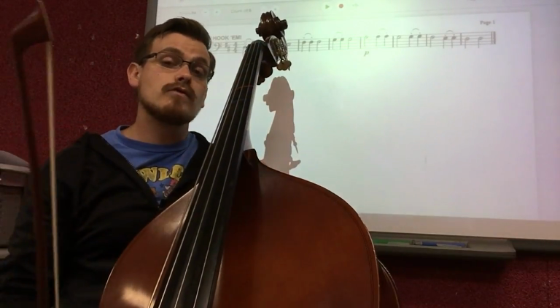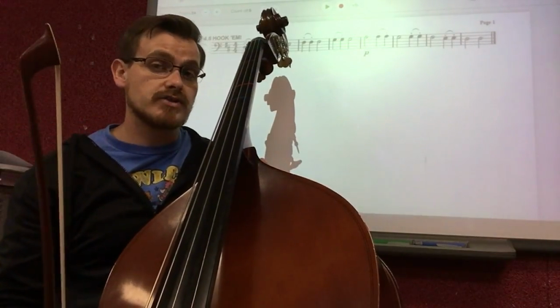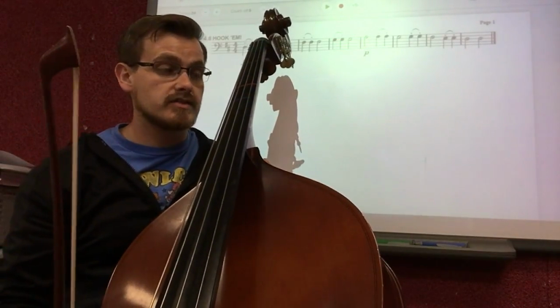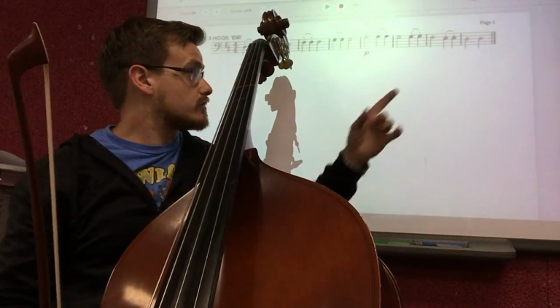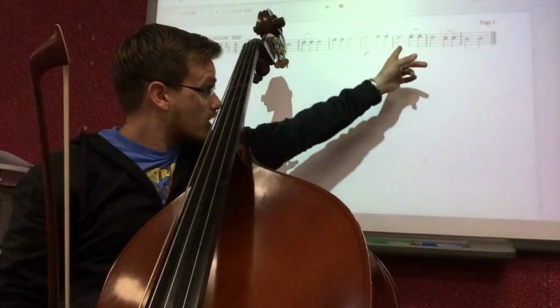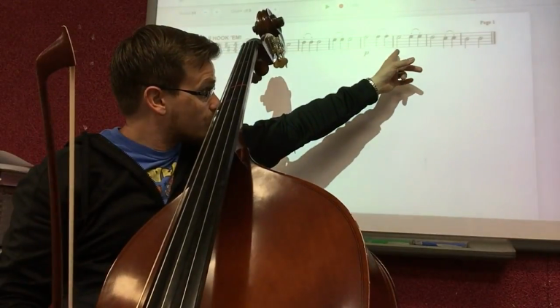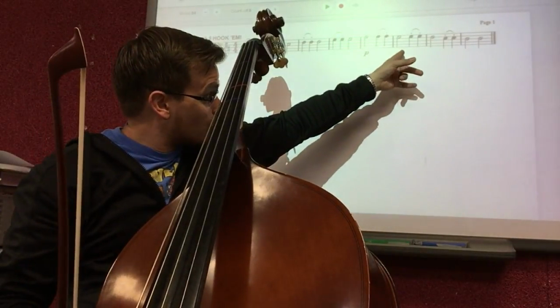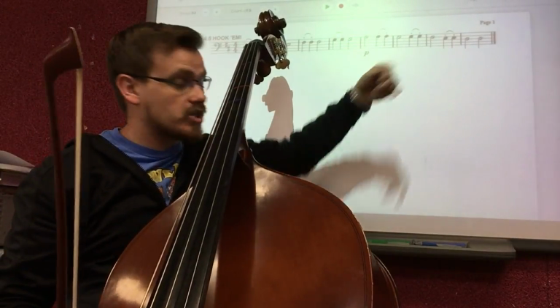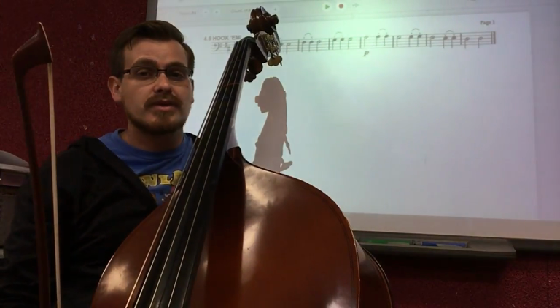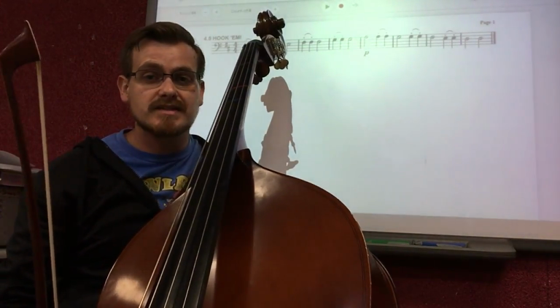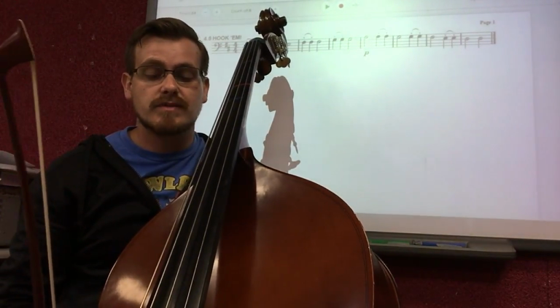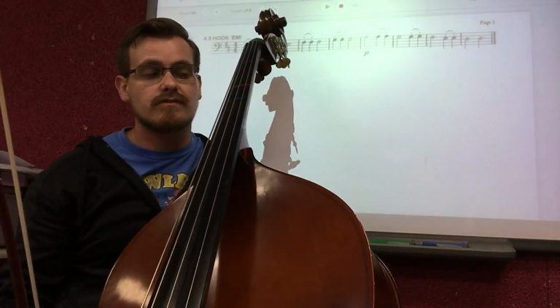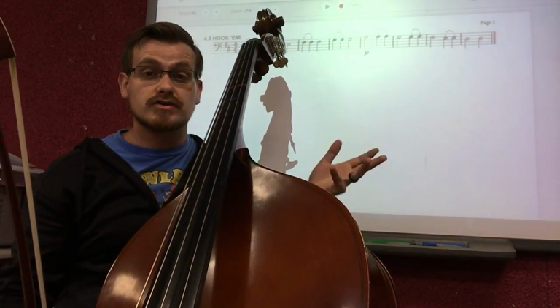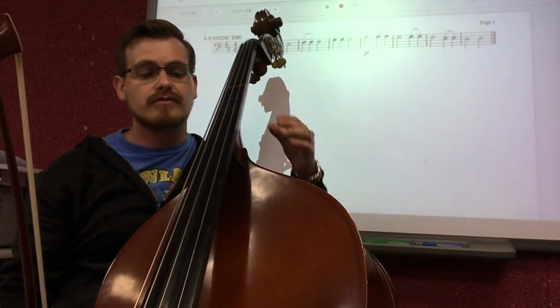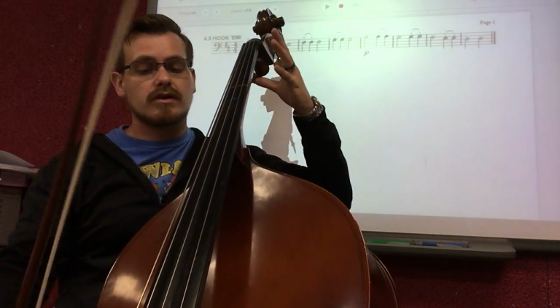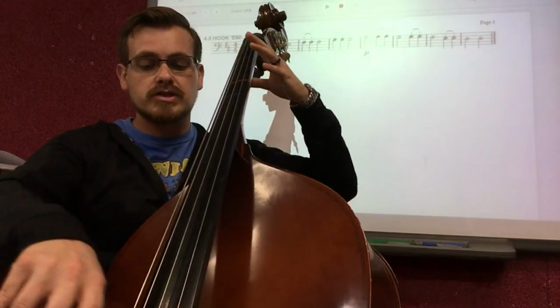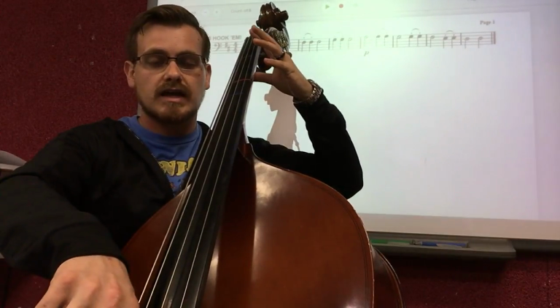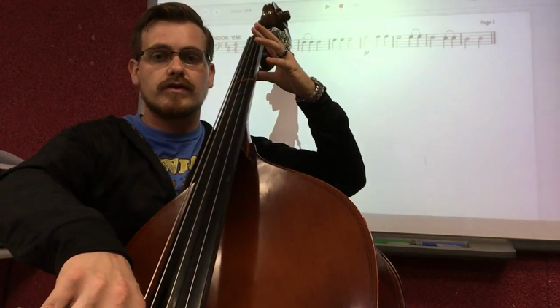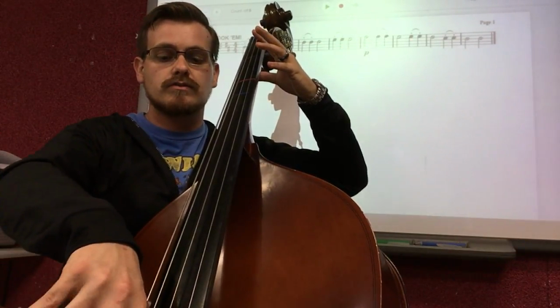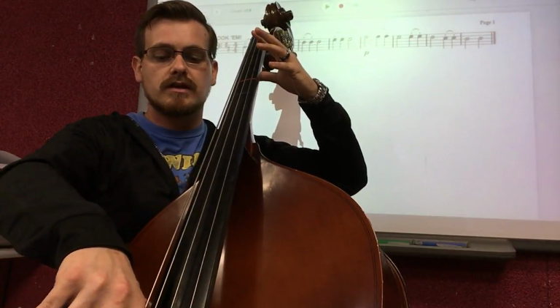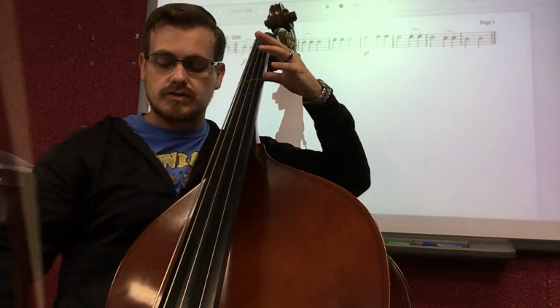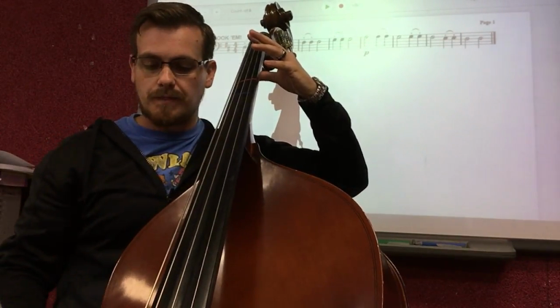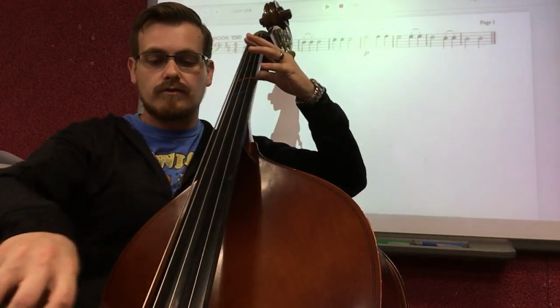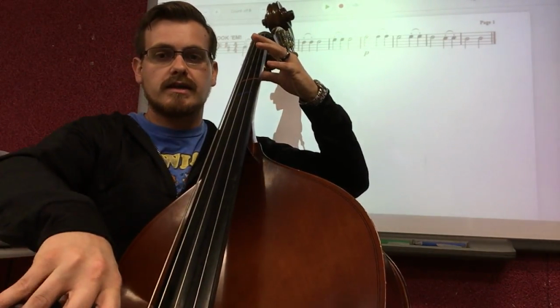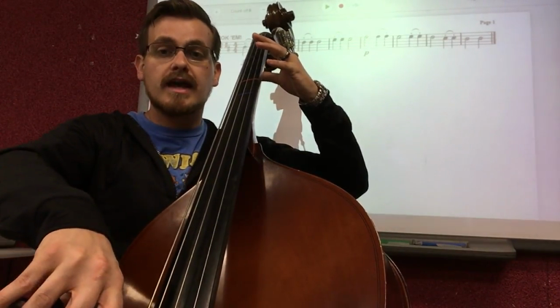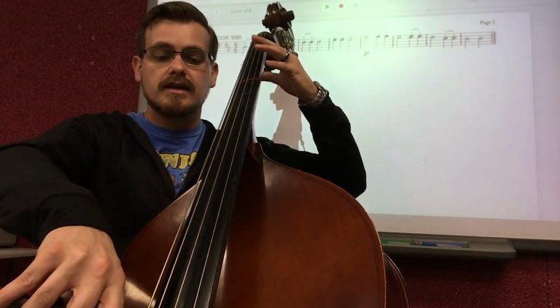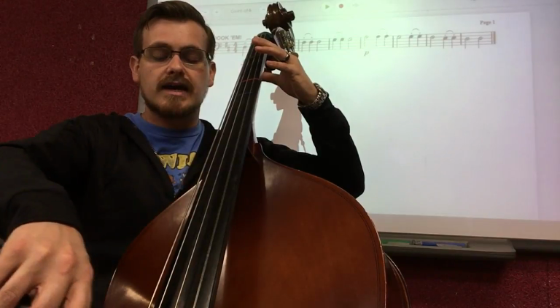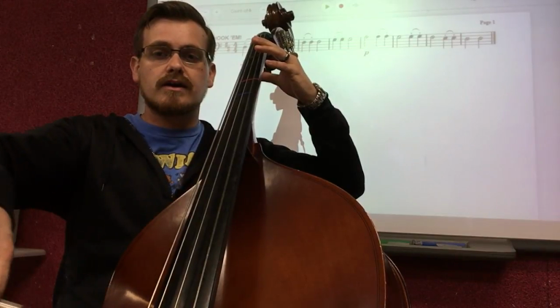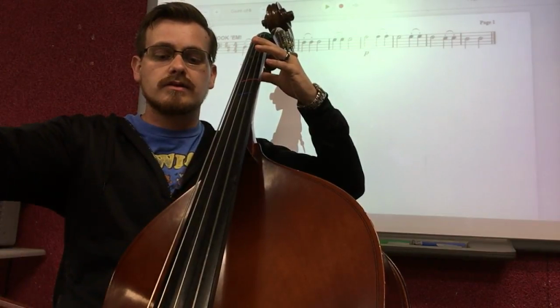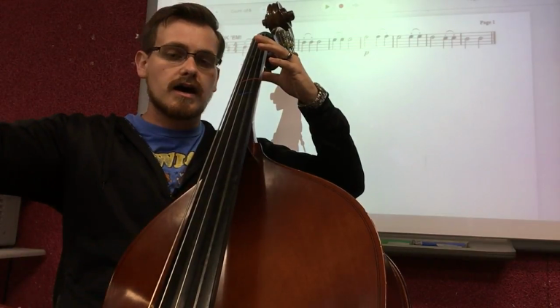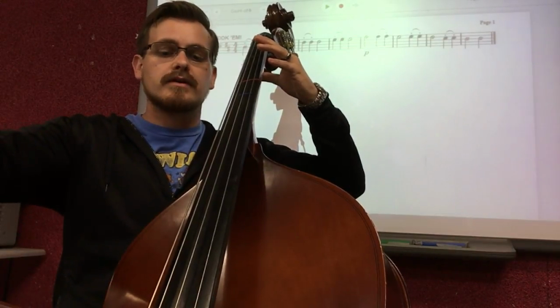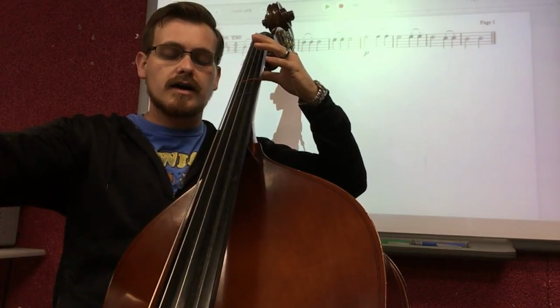Then we'll move on to measure six, where we go to open G, played the same exact way as measure five. Open G, half note first — one, two, ready — down, up, up. Awesome.